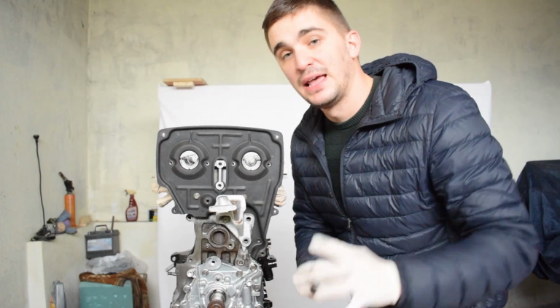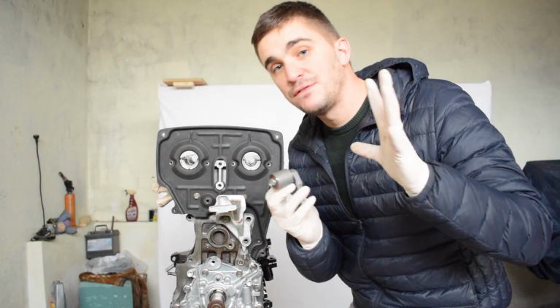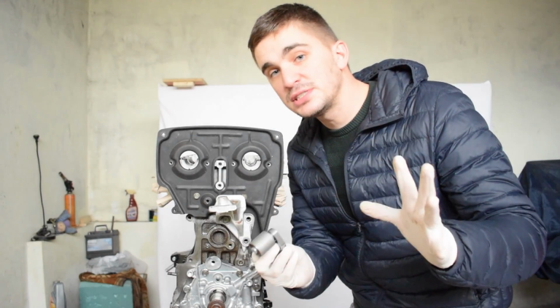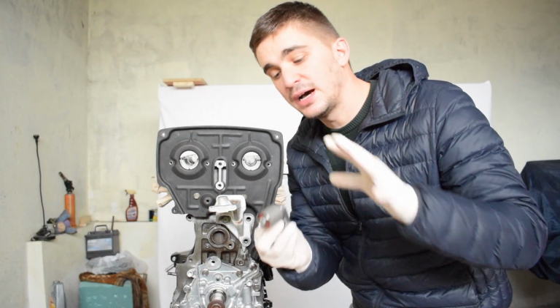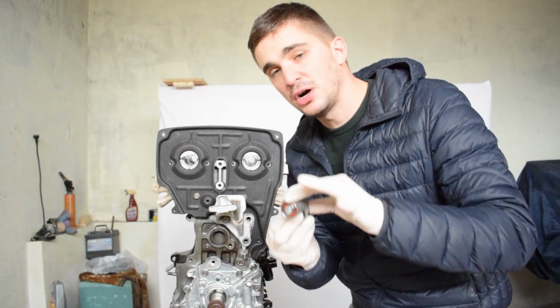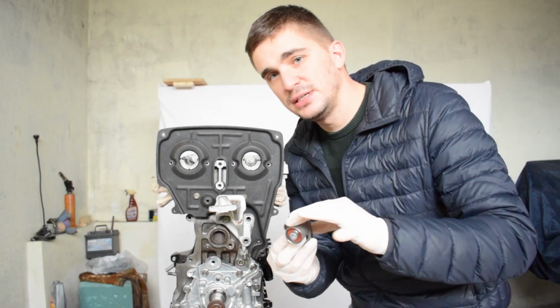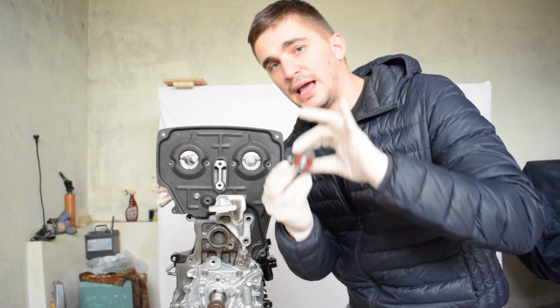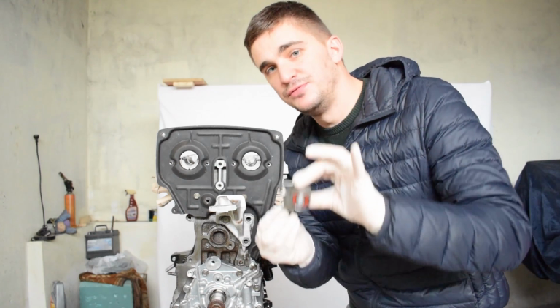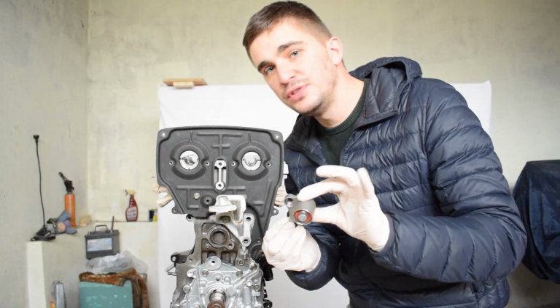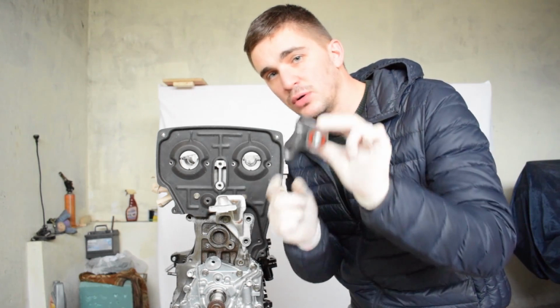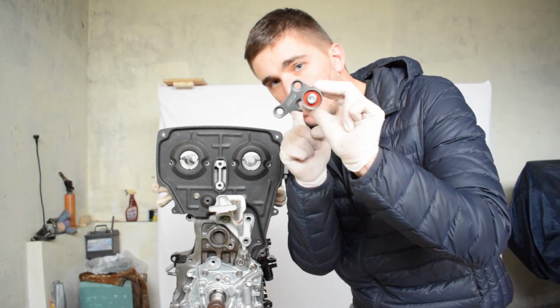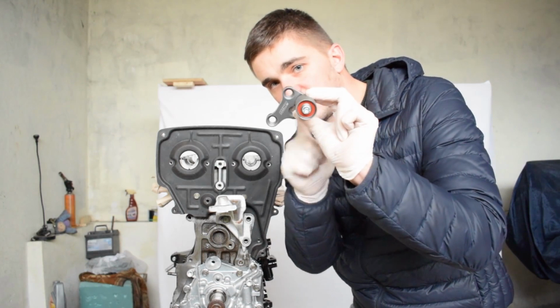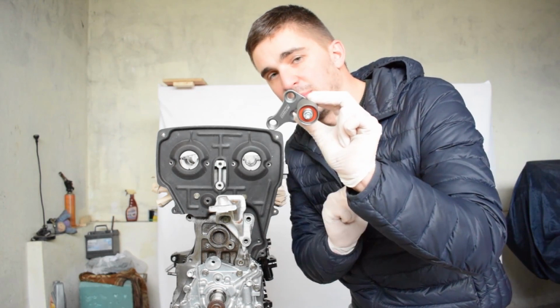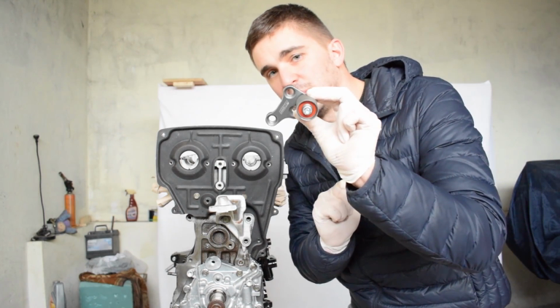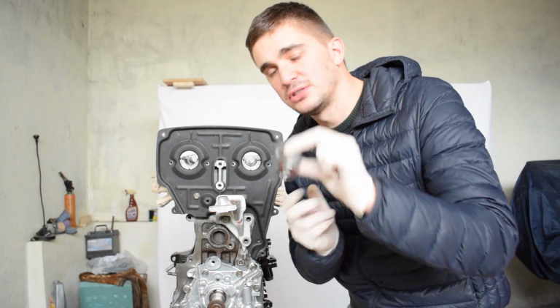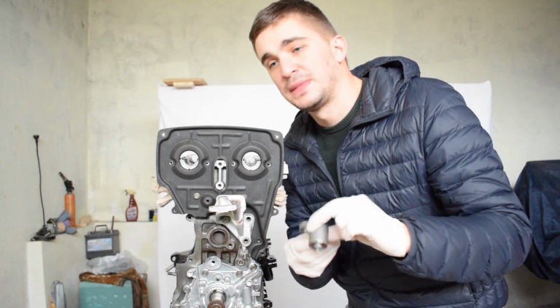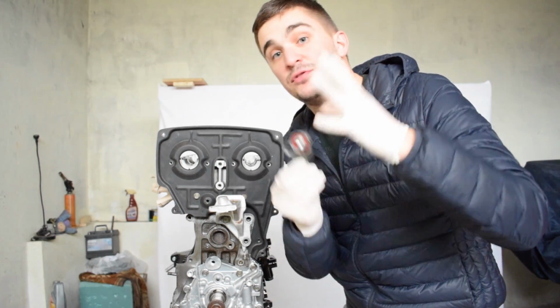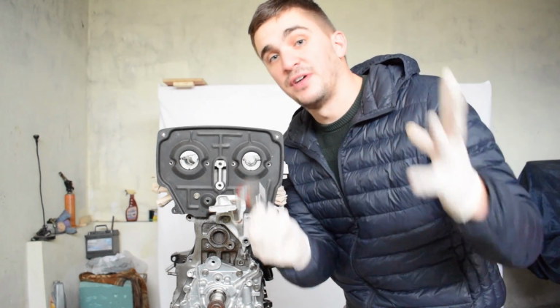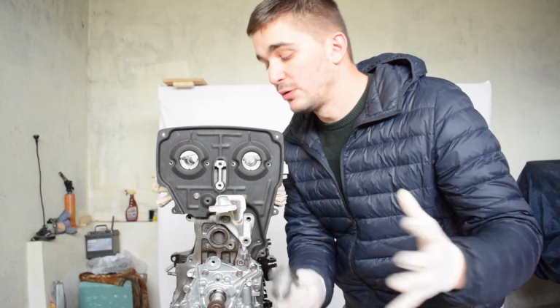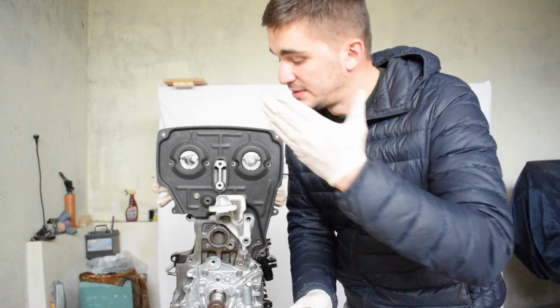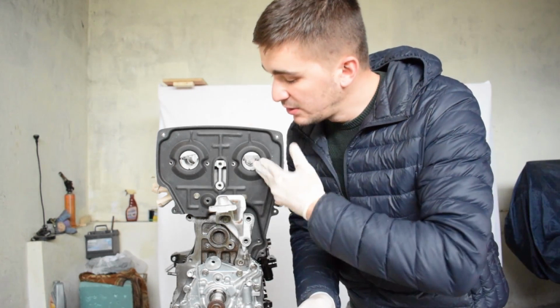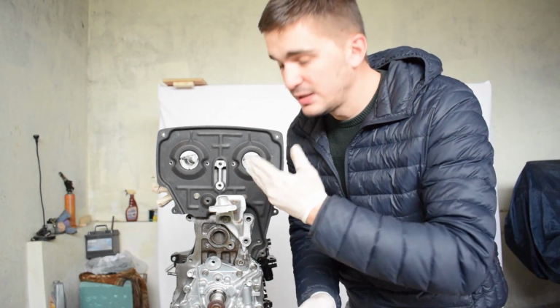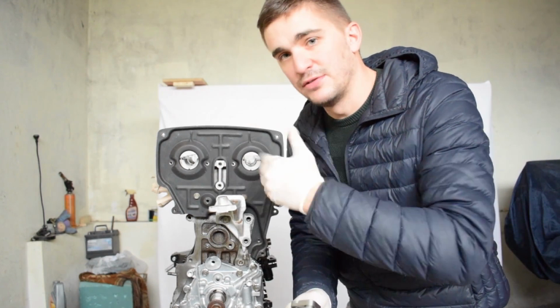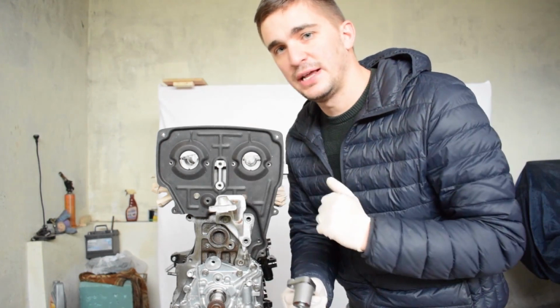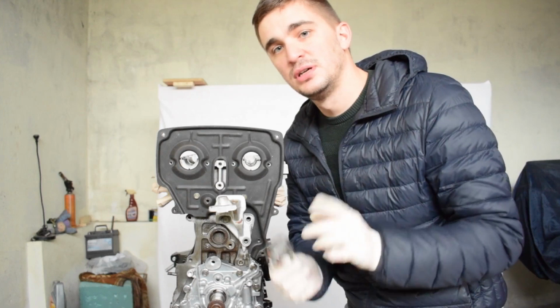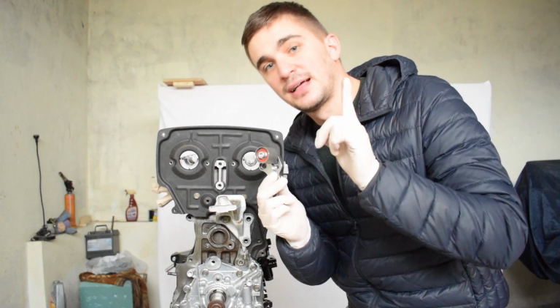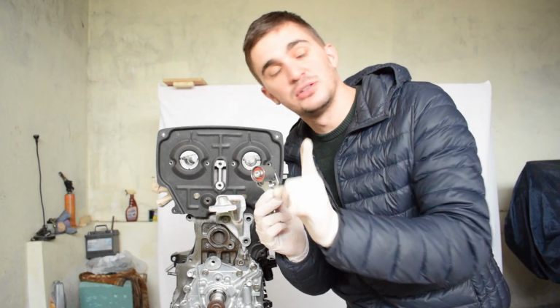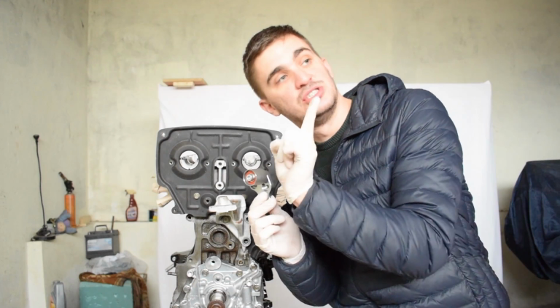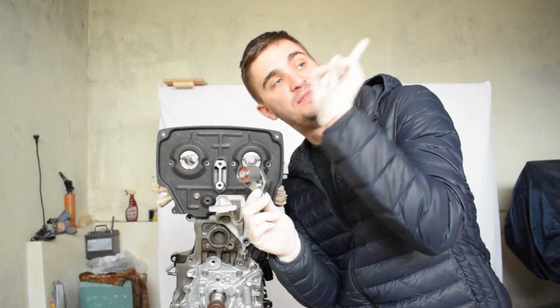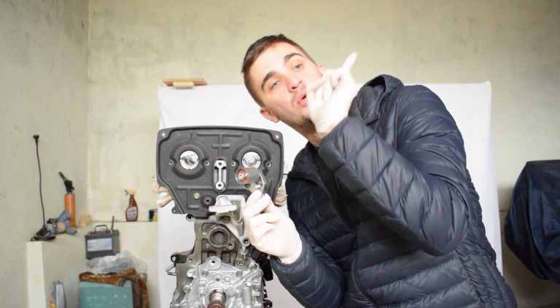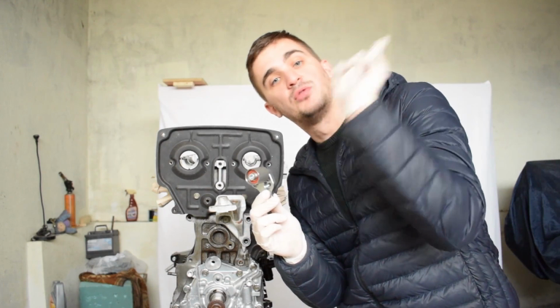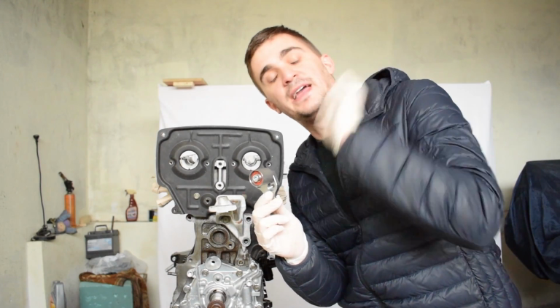If you want to see the unboxing and review video of the Cam Belt Stabilizer, and if you want to find out why it's a good thing to have on your engine, click on the suggested video right there.